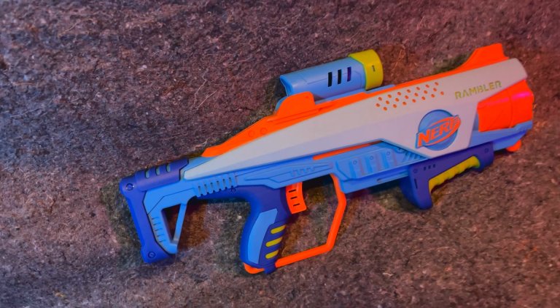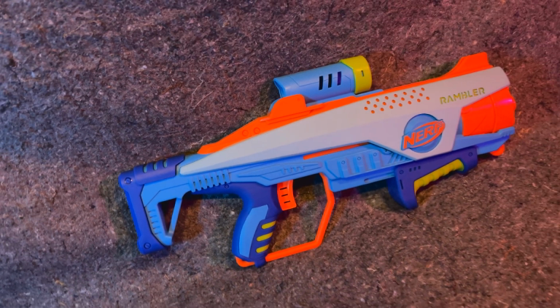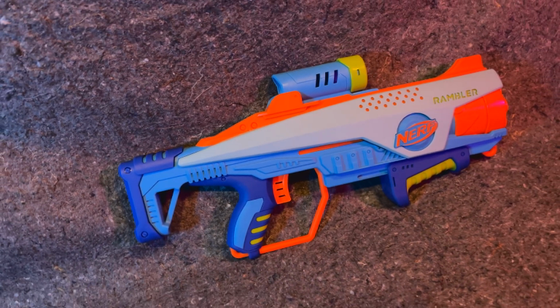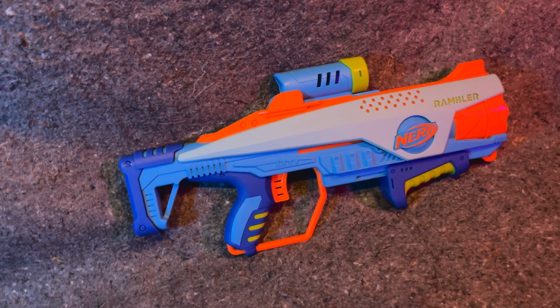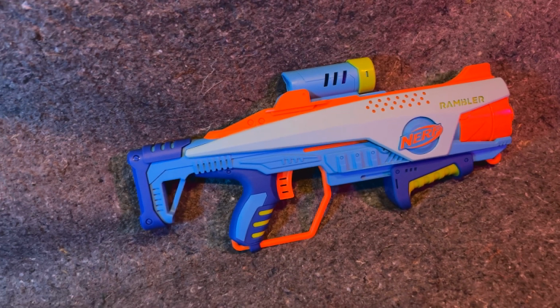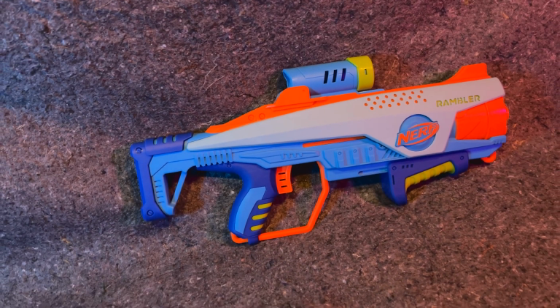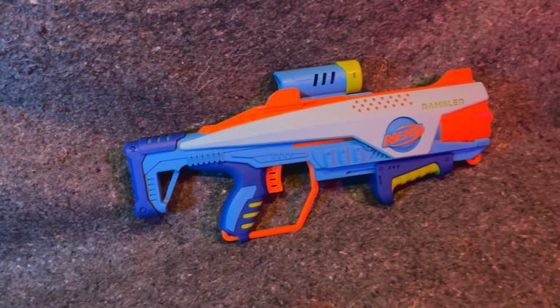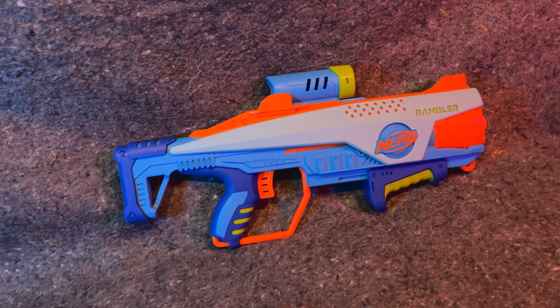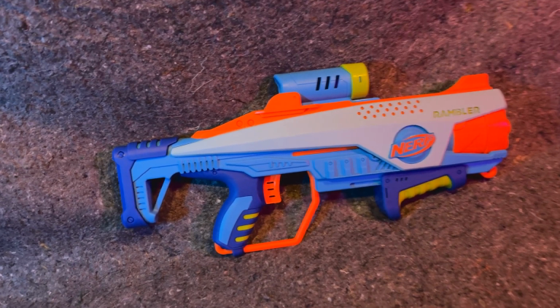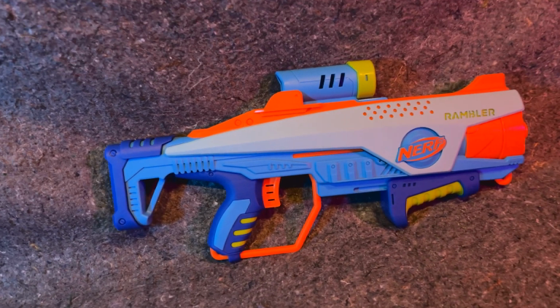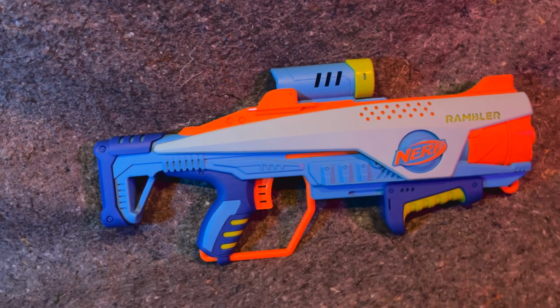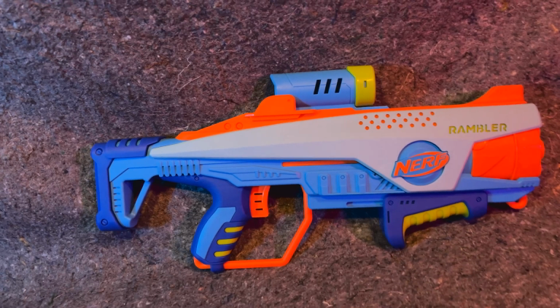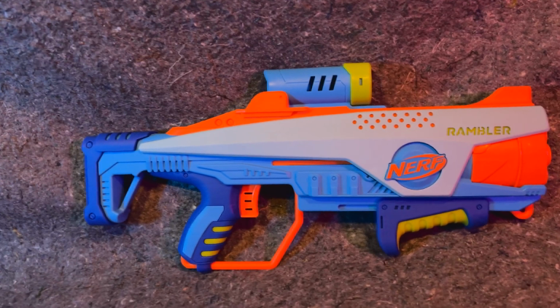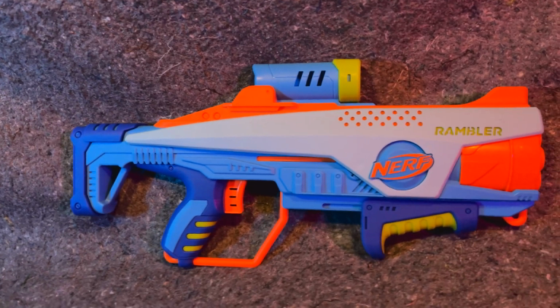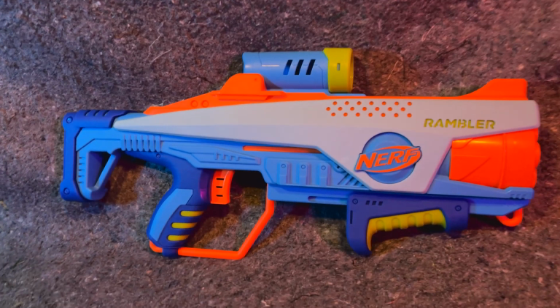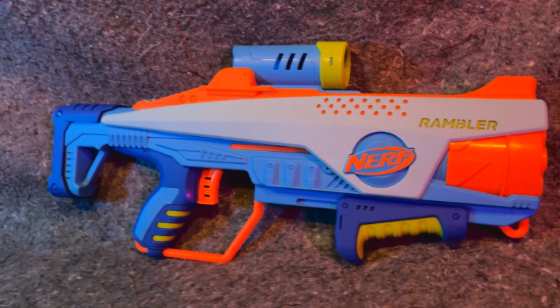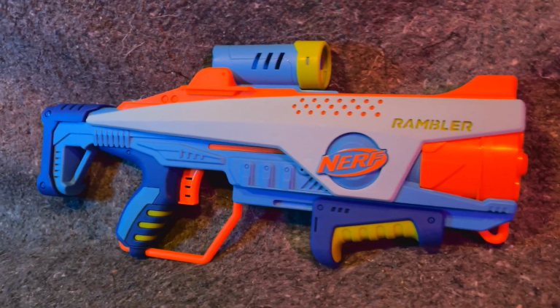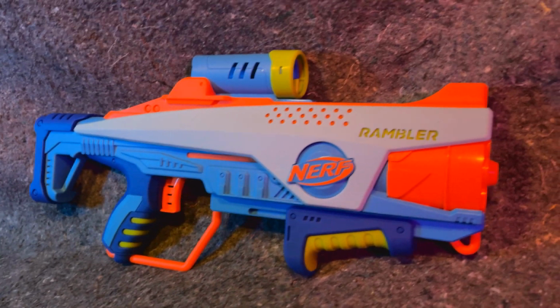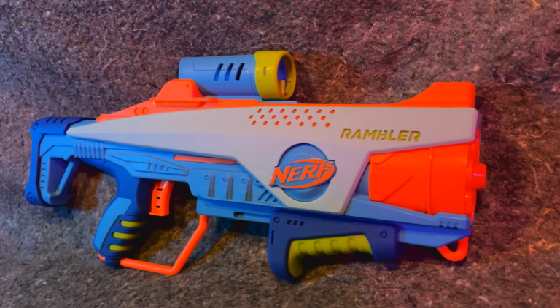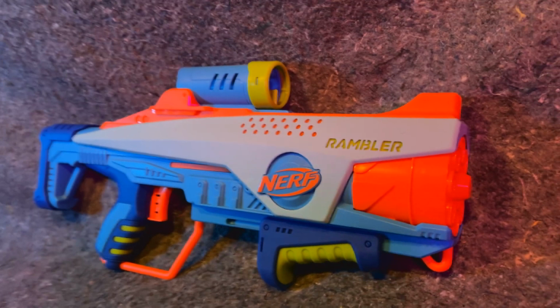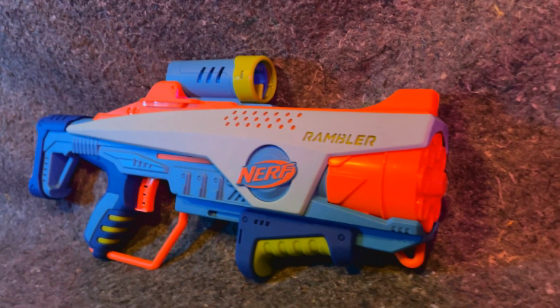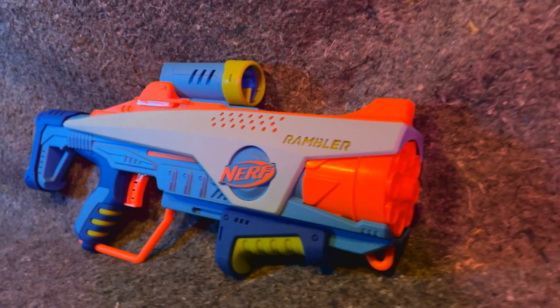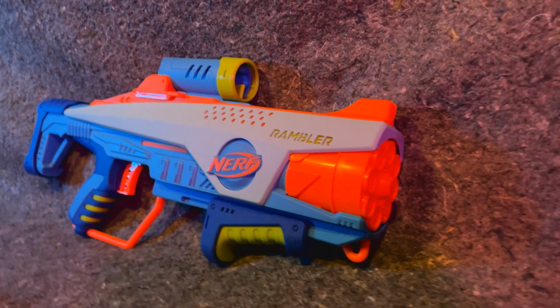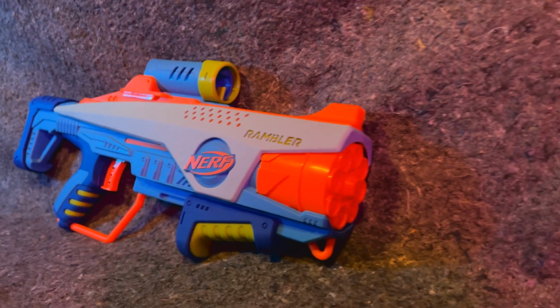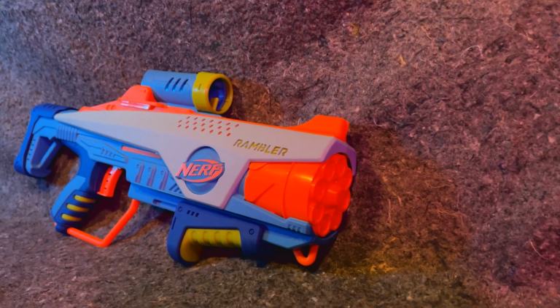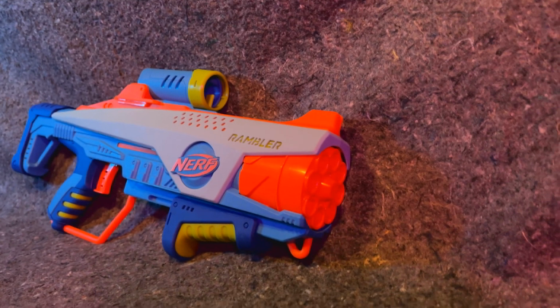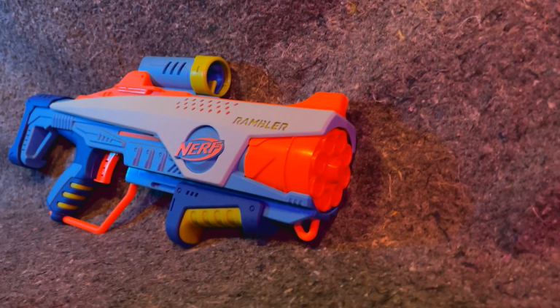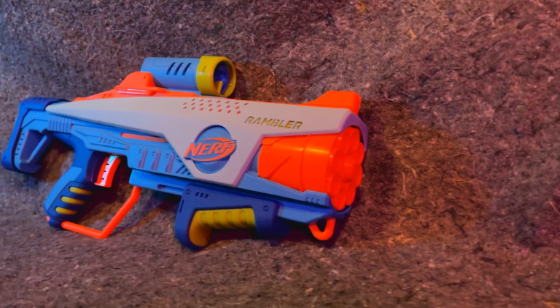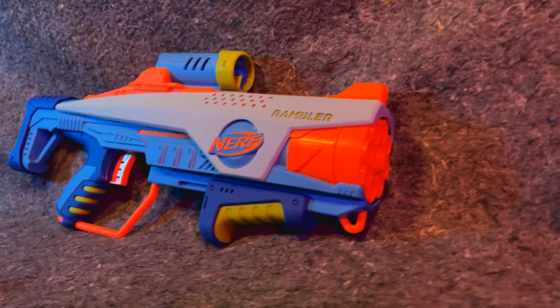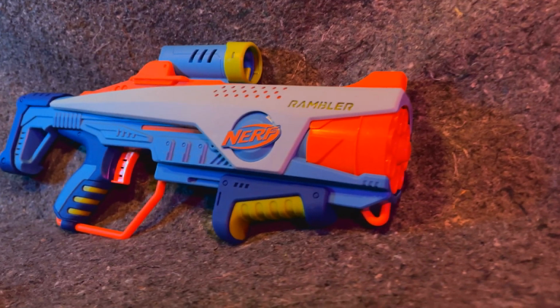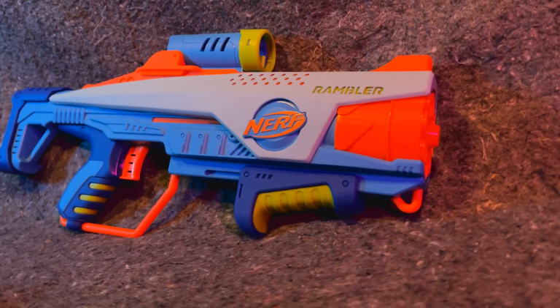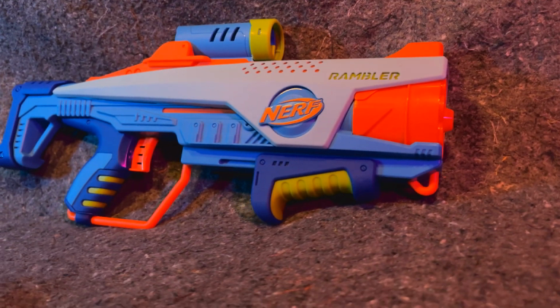It's specifically designed for smaller hands and smaller kids. I mentioned in my recent video covering Elite Junior that this had a weird problem where it is designed to have slam fire.